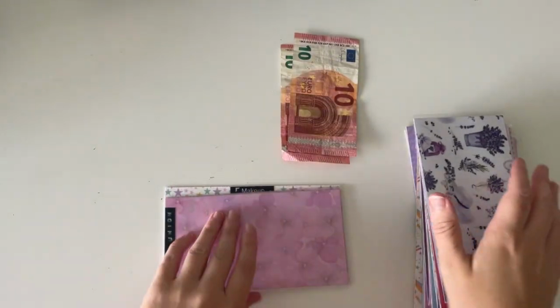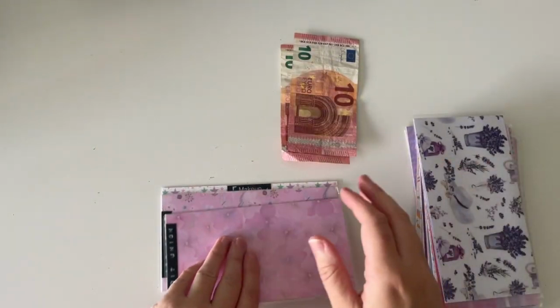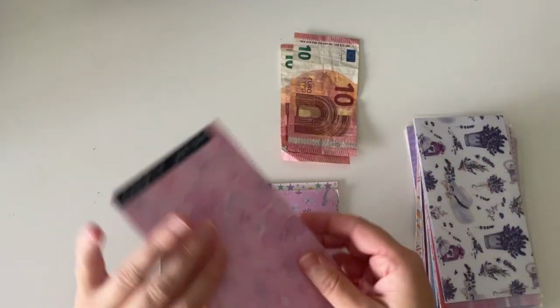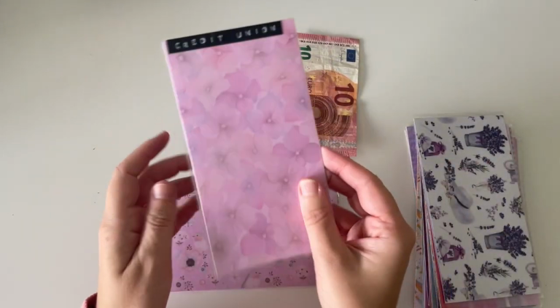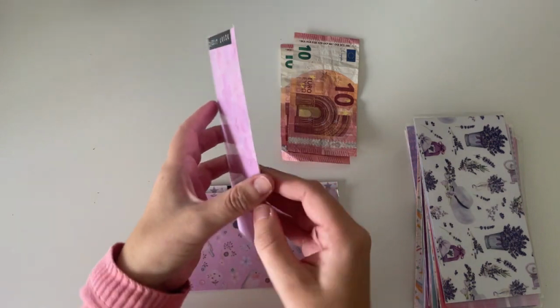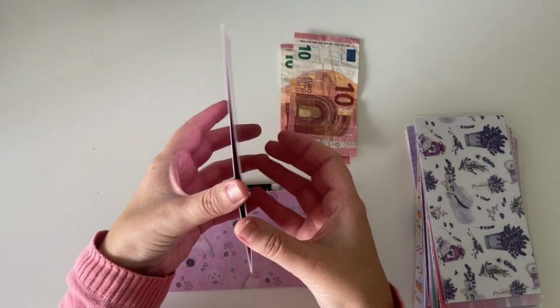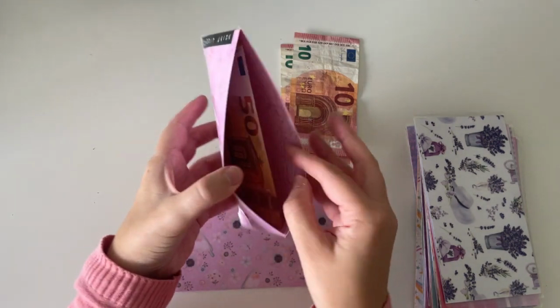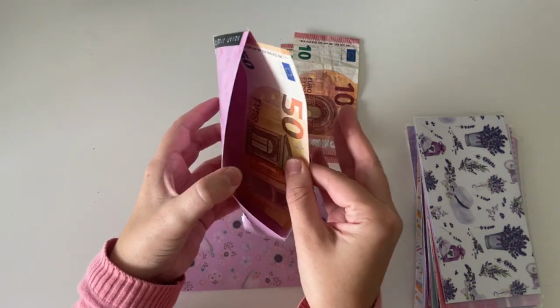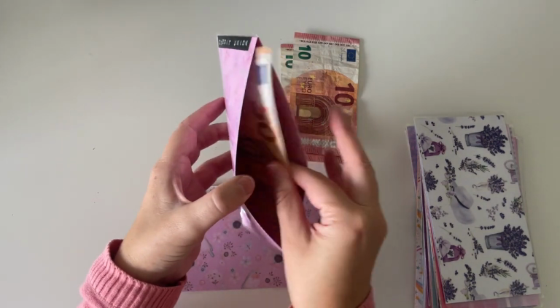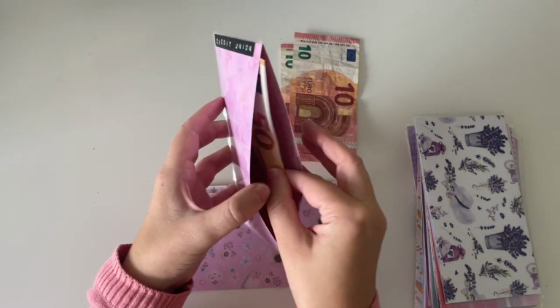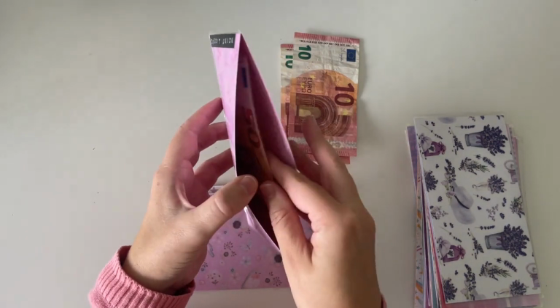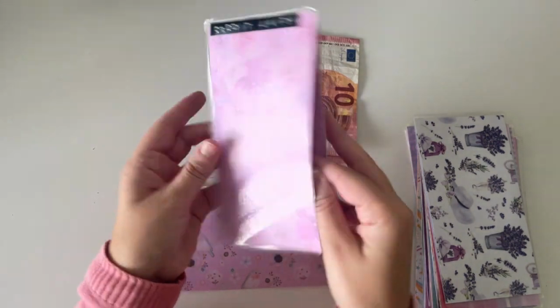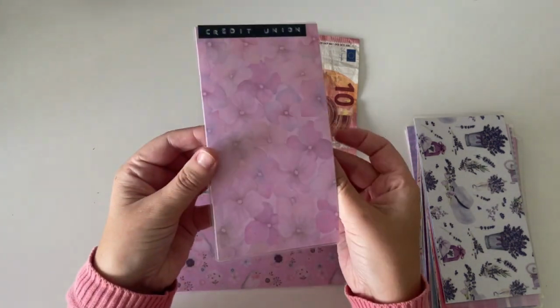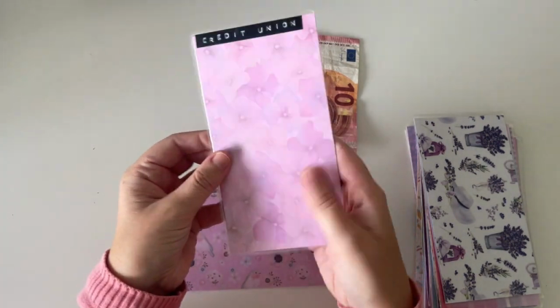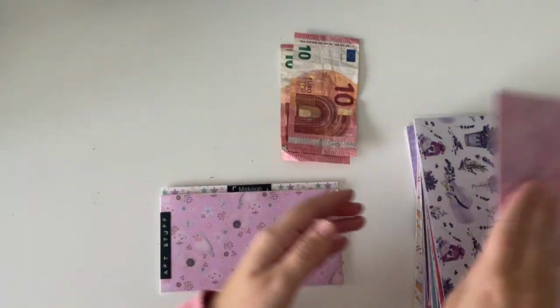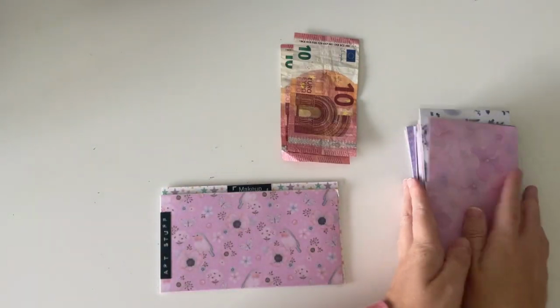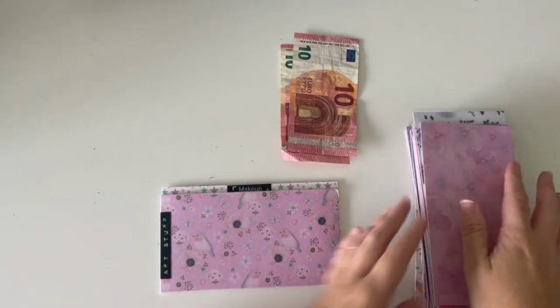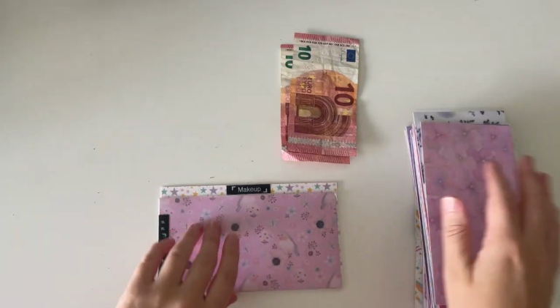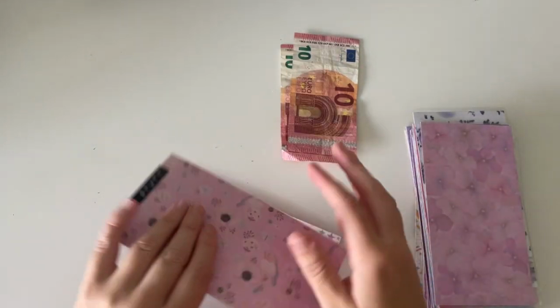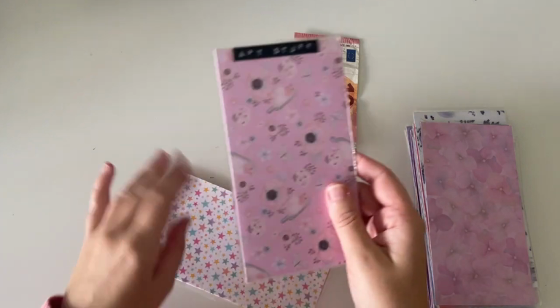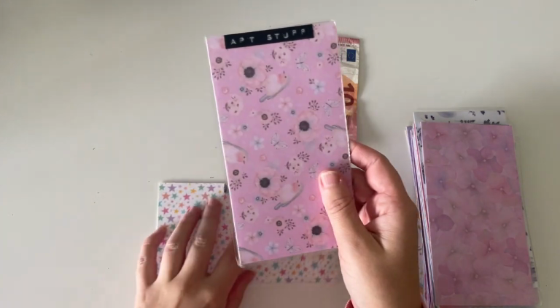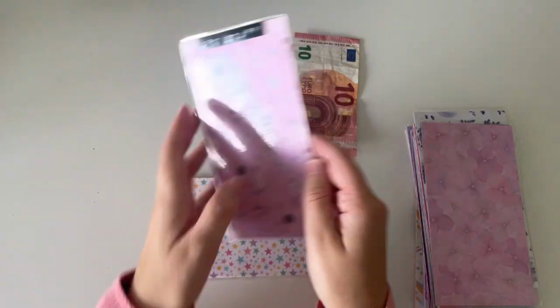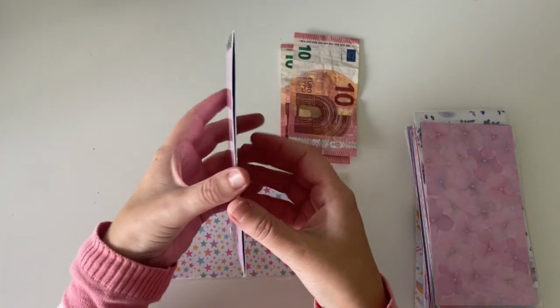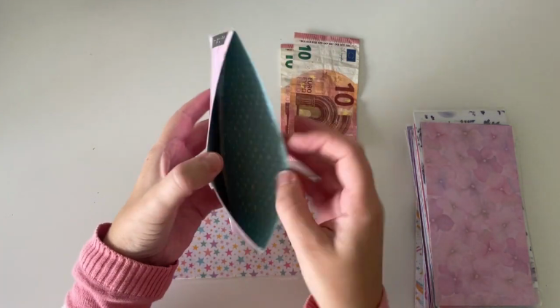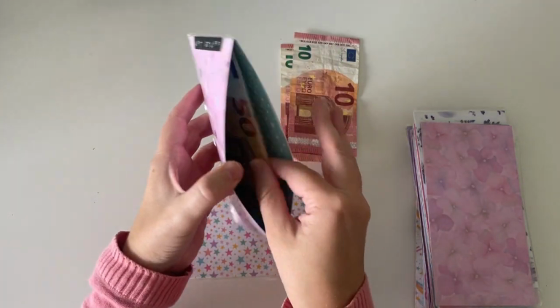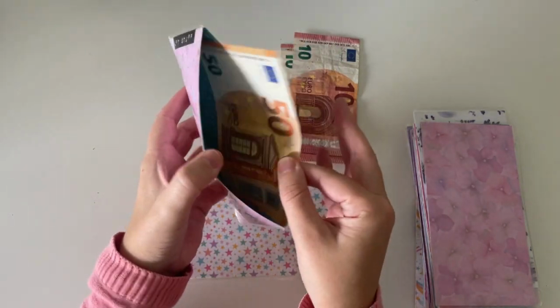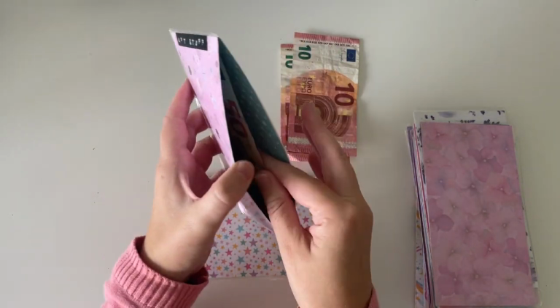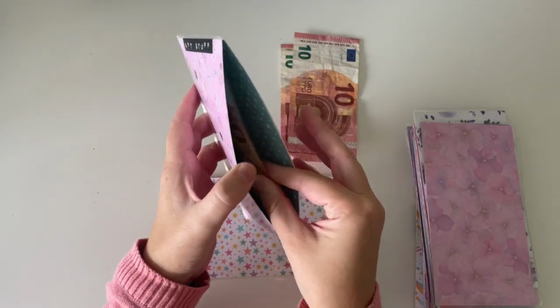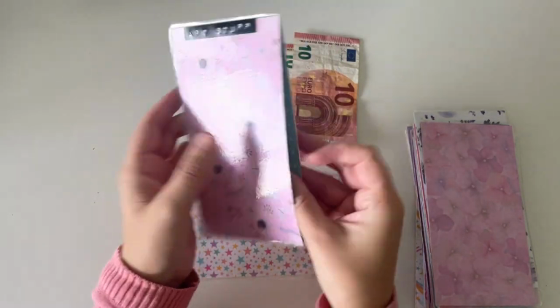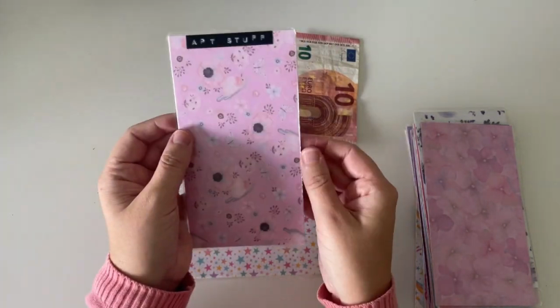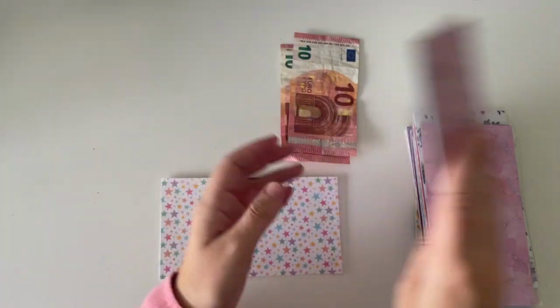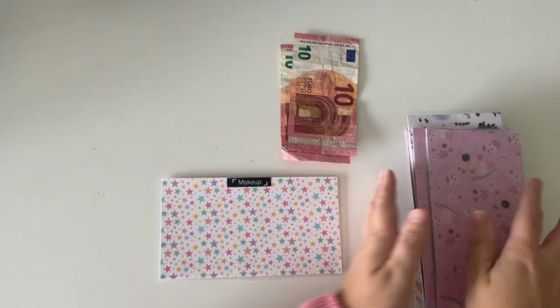Then I have credit union. Credit union has €50 in here, so I won't be adding anything this month. Apartment stuff is the same — there is €50 in here, so no need to add anything else.